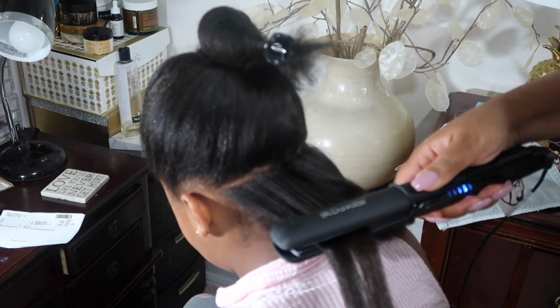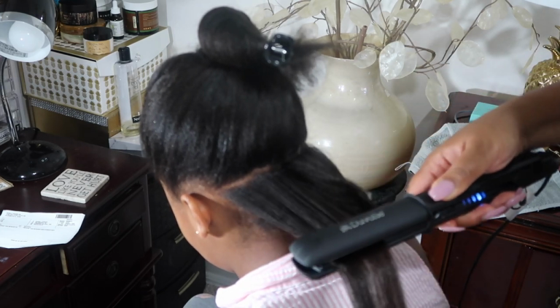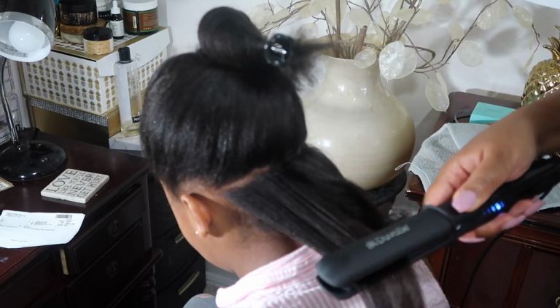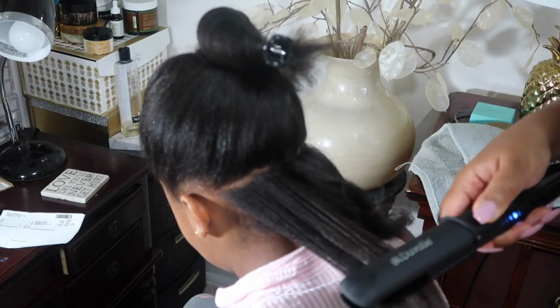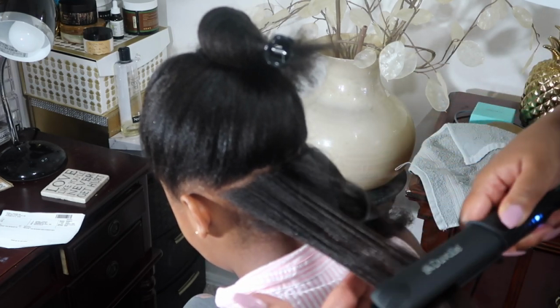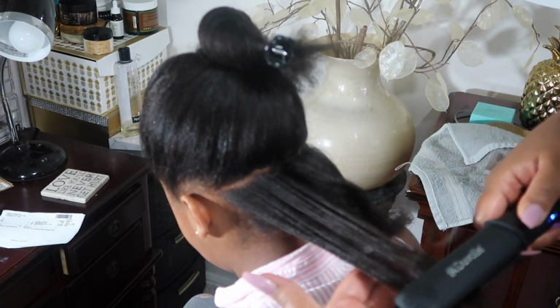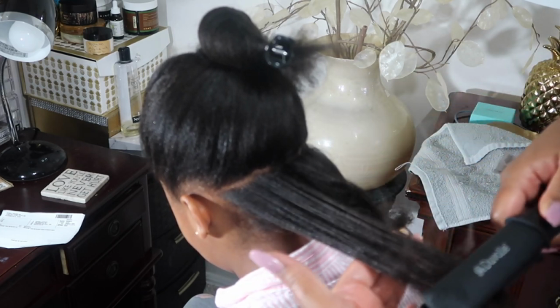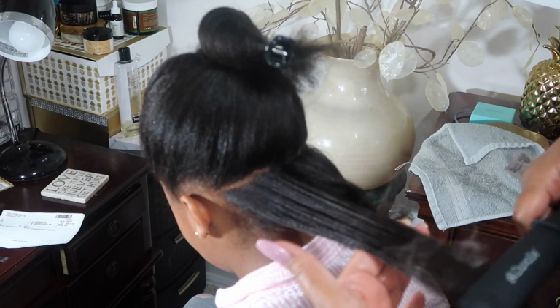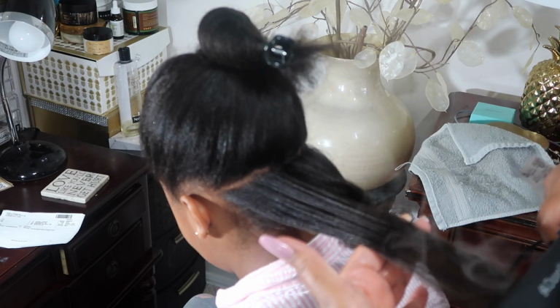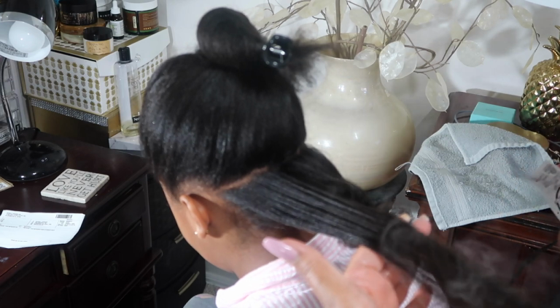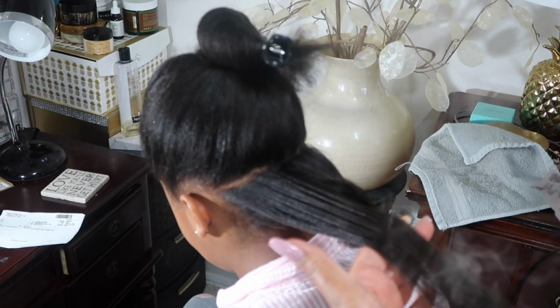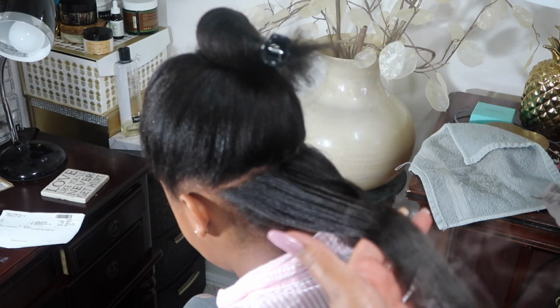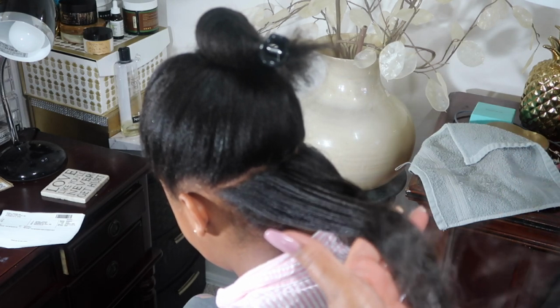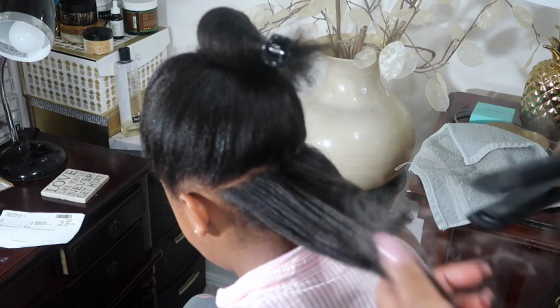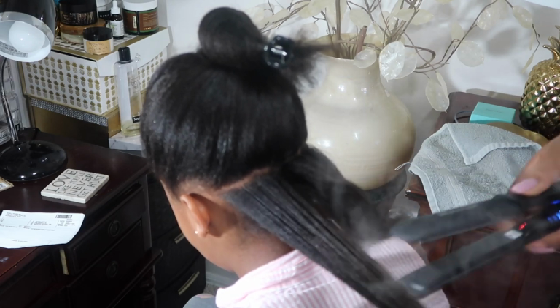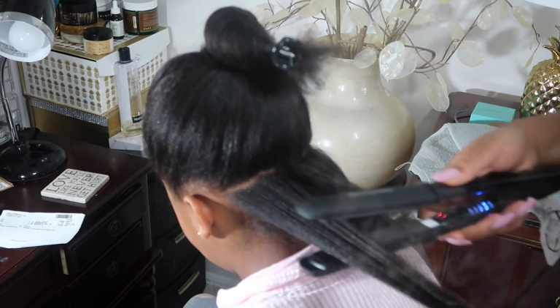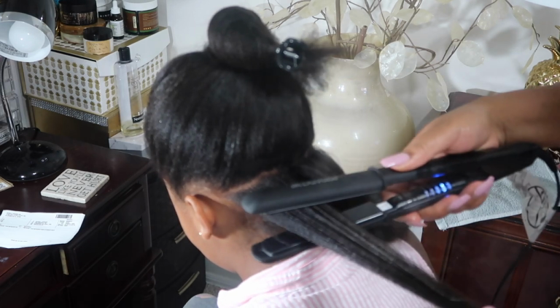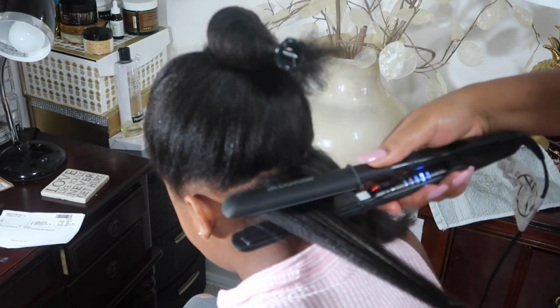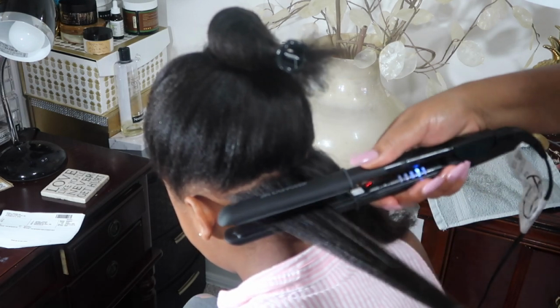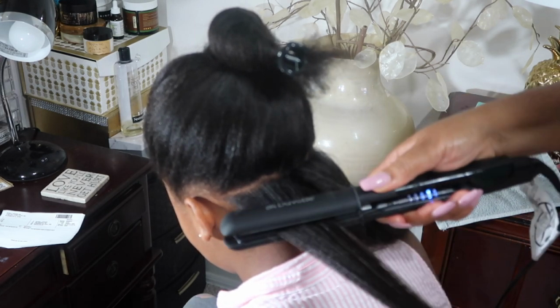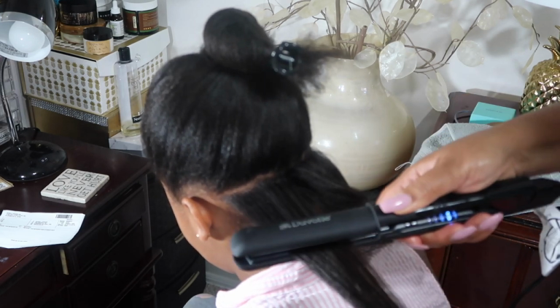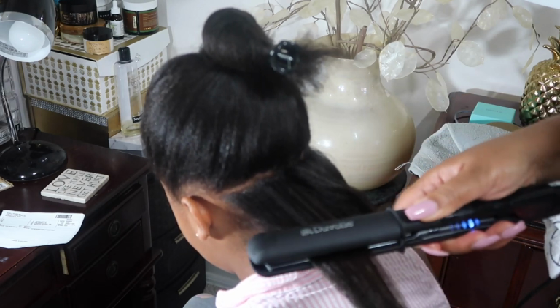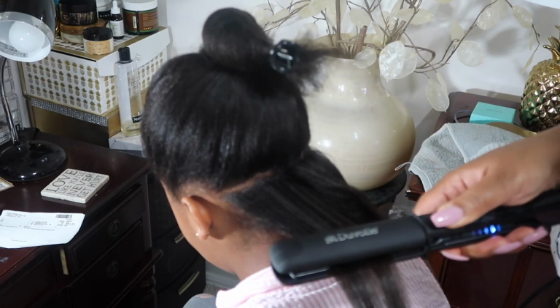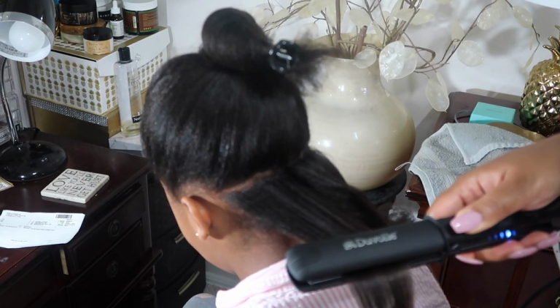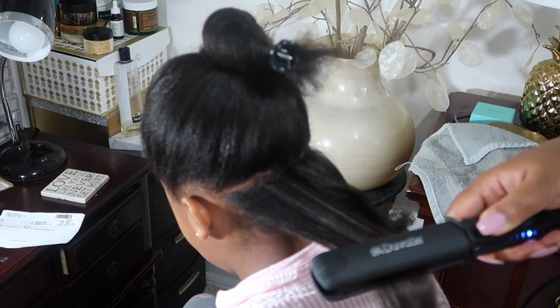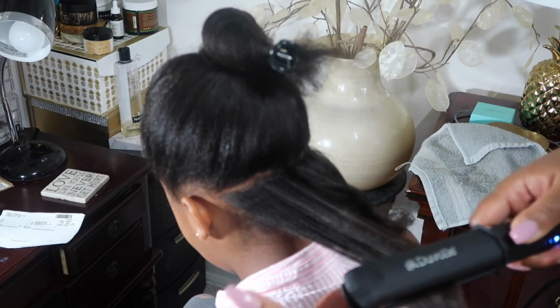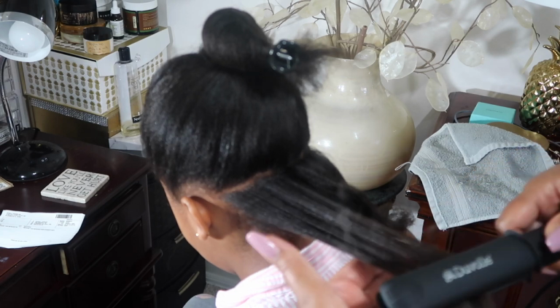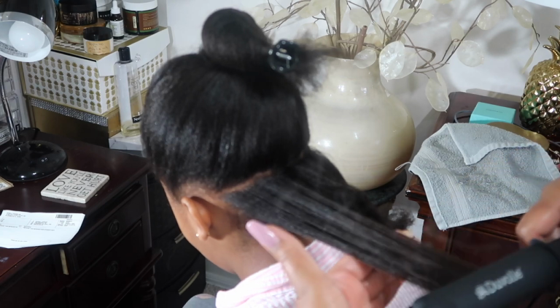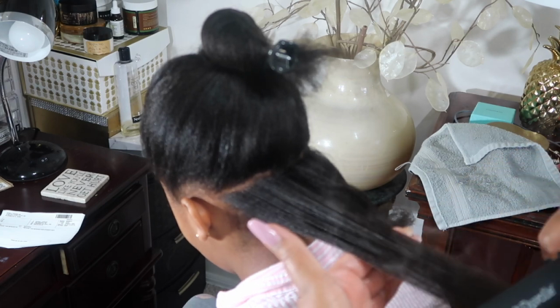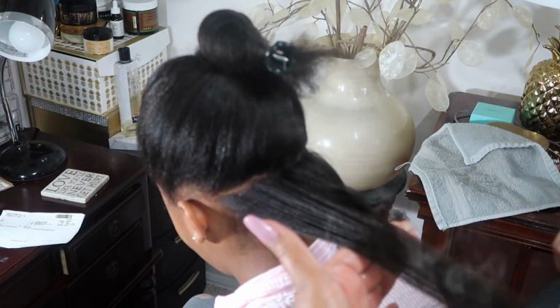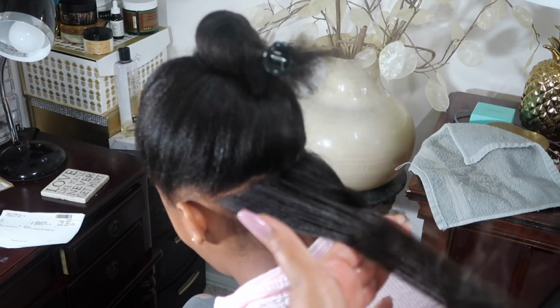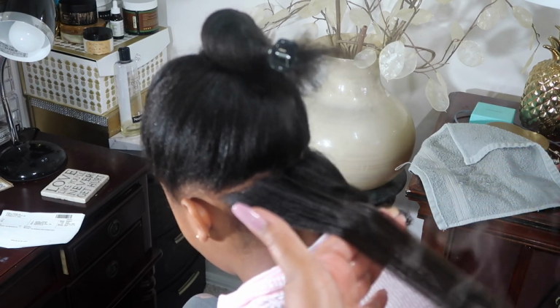We're going to give this flat iron a test. This is the first pass here — this is a really good pattern, I love it. And that is the second pass.